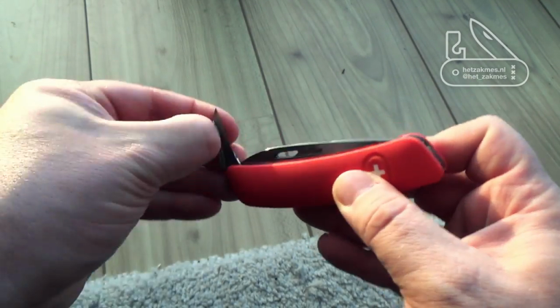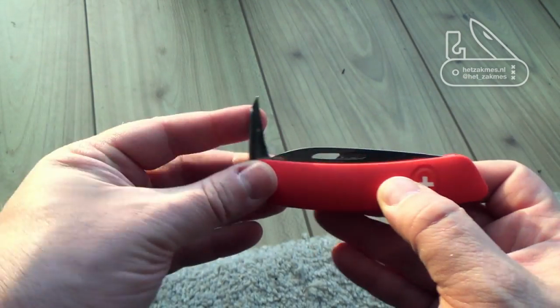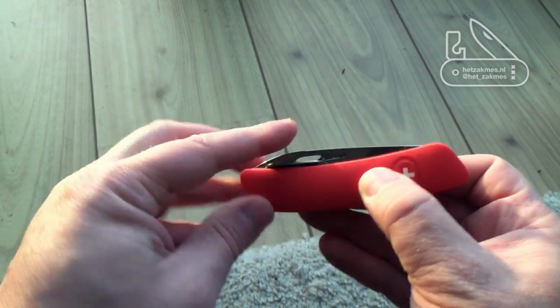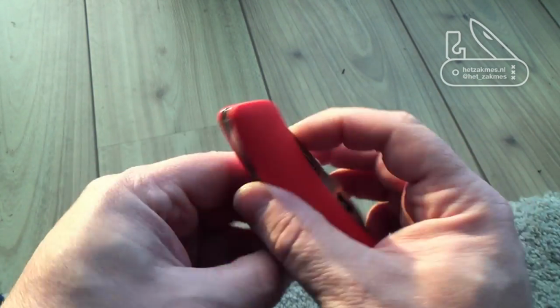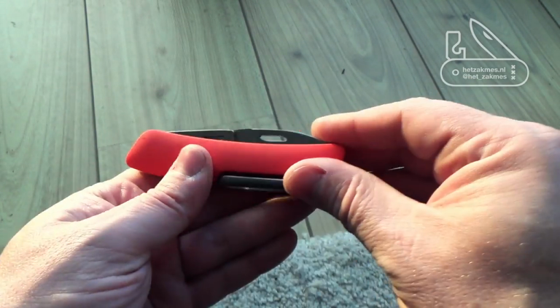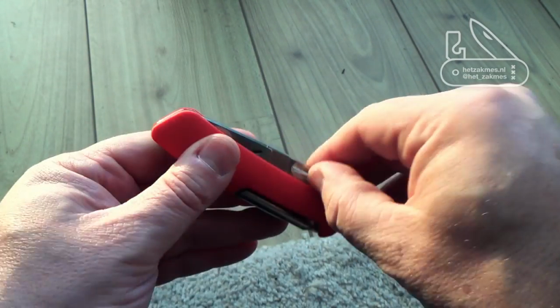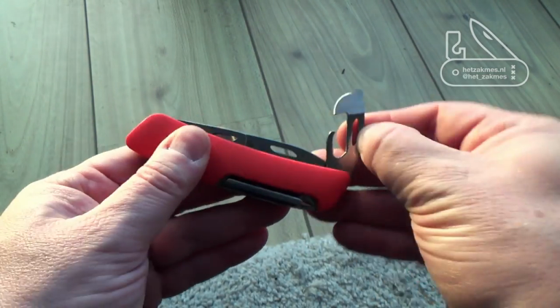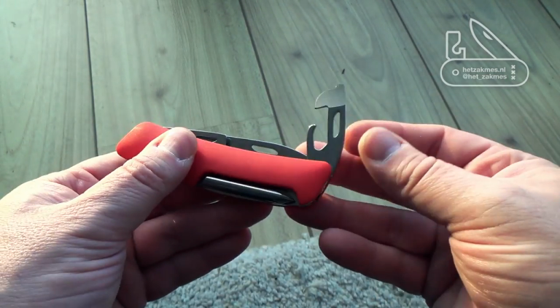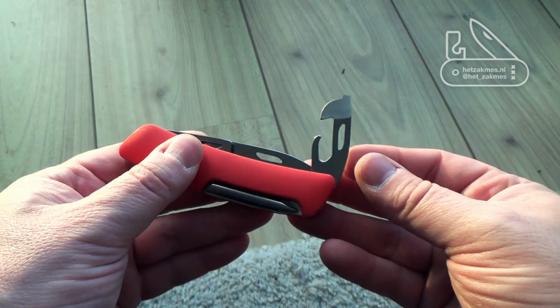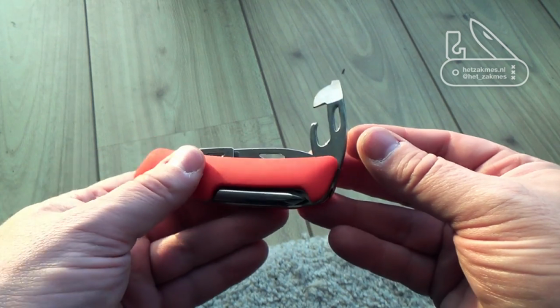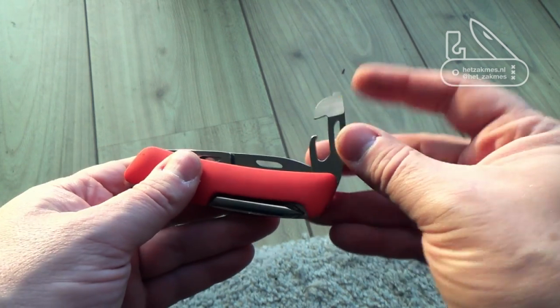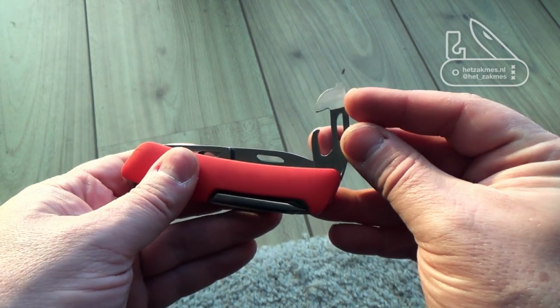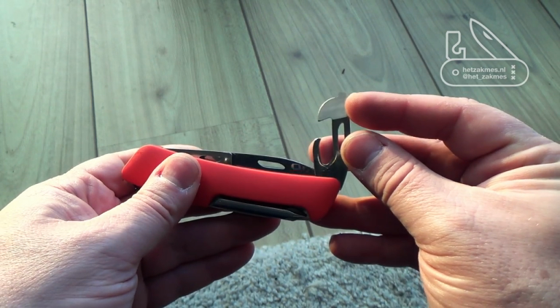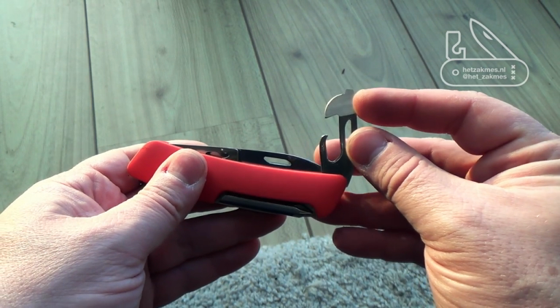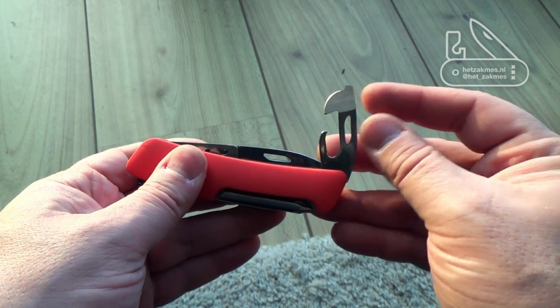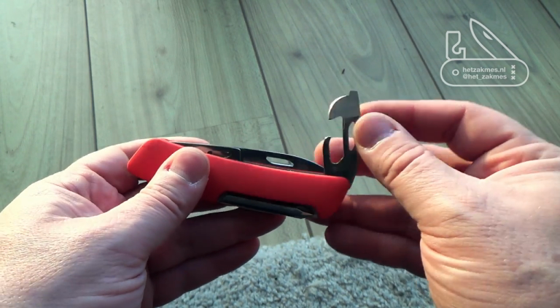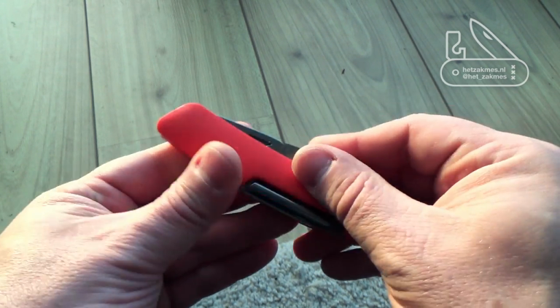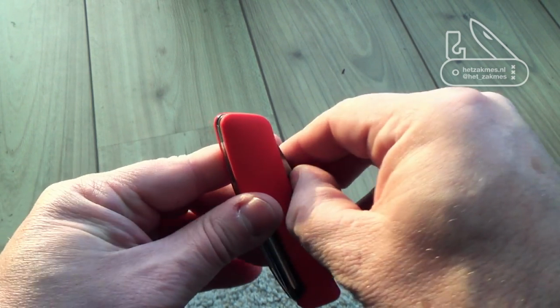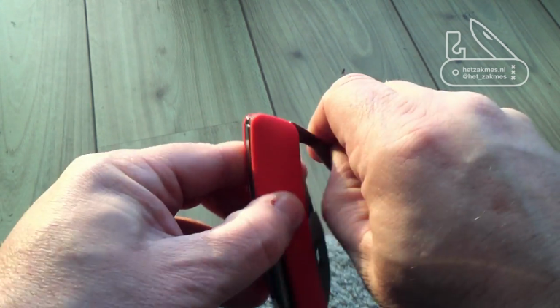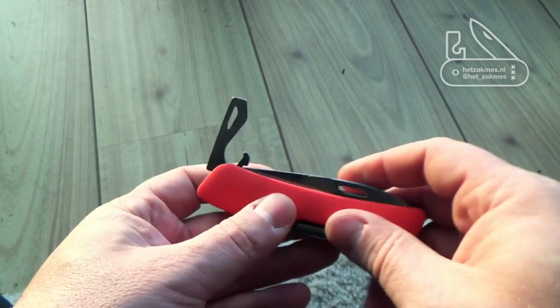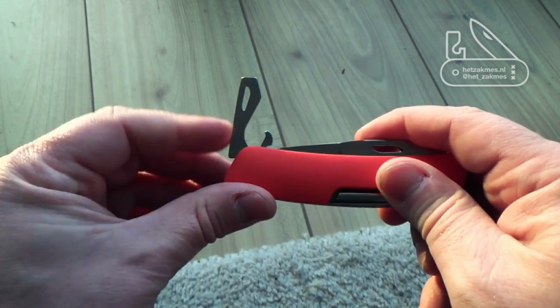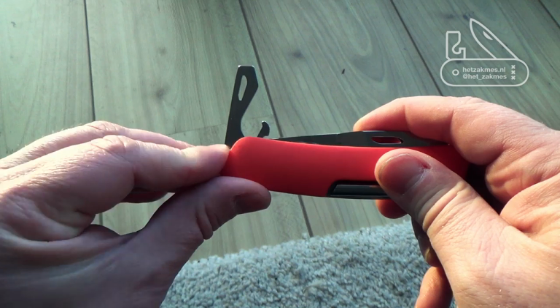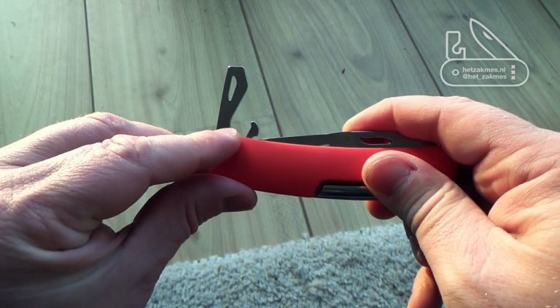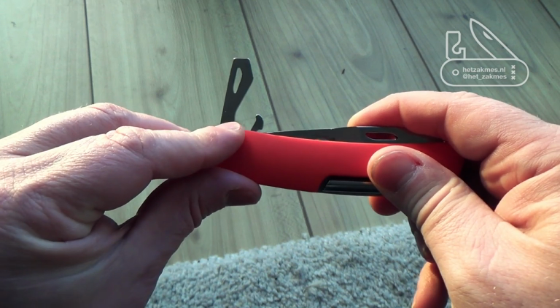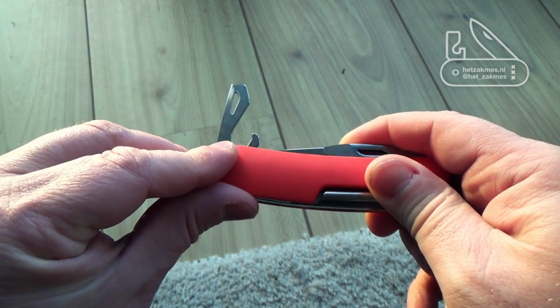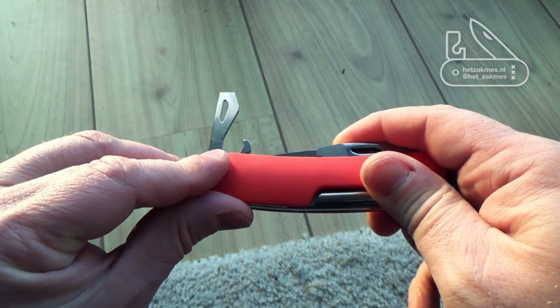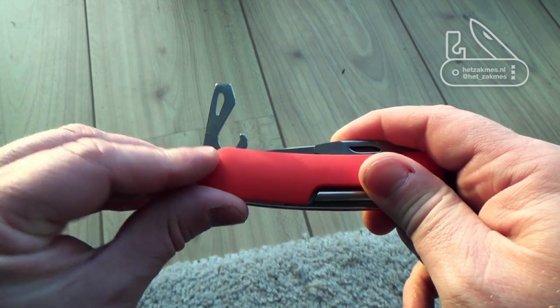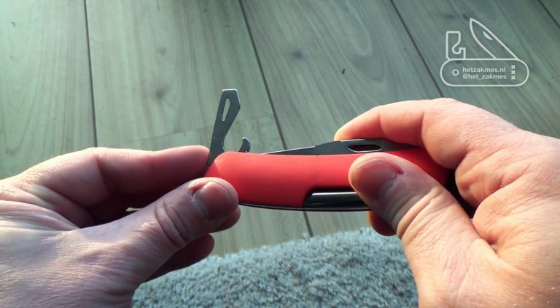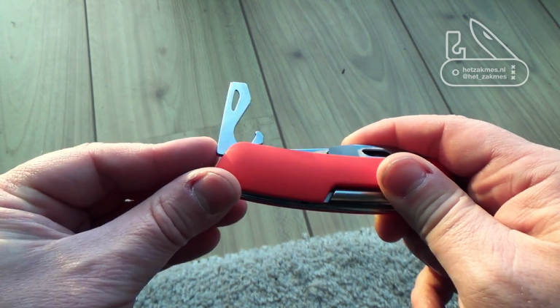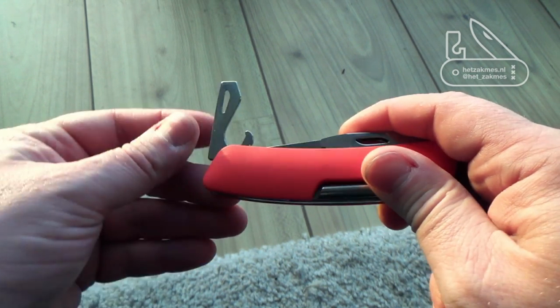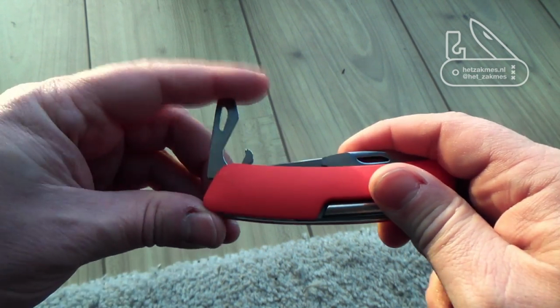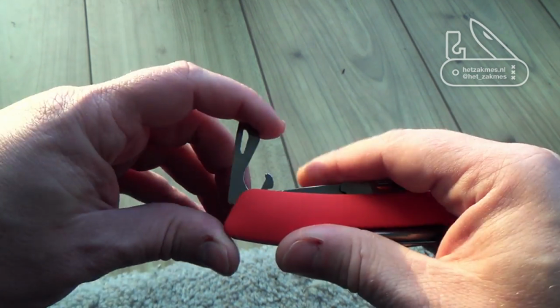It's got an awl which is really nice, and it's got a can opener and a little bit of a screwdriver over there, and it's got a double indent bottle cap opener for your soft drinks or your beers.